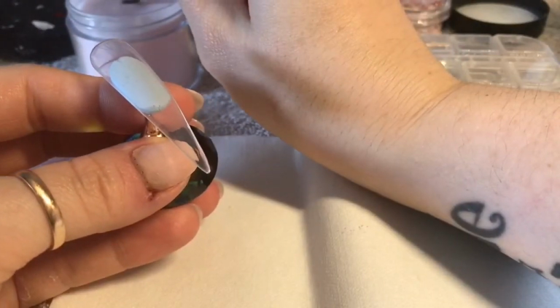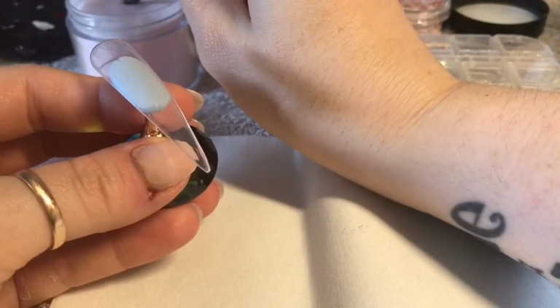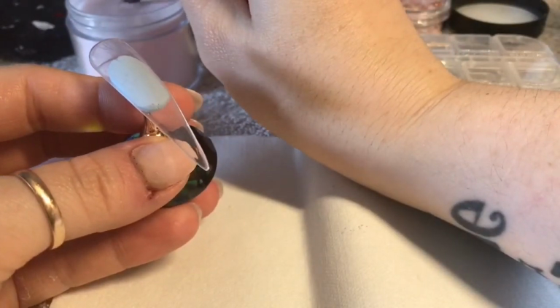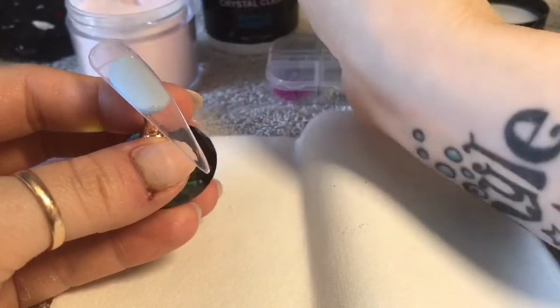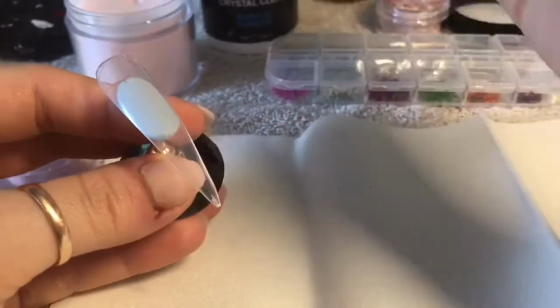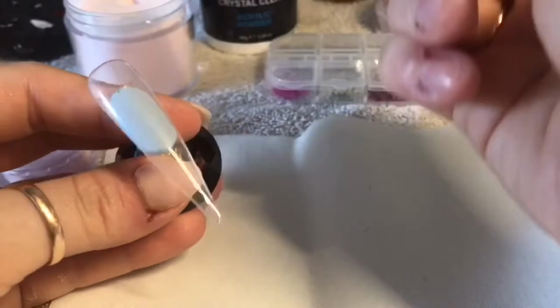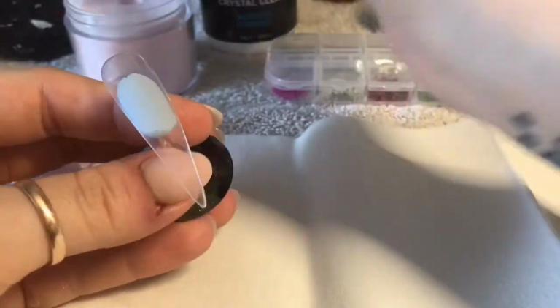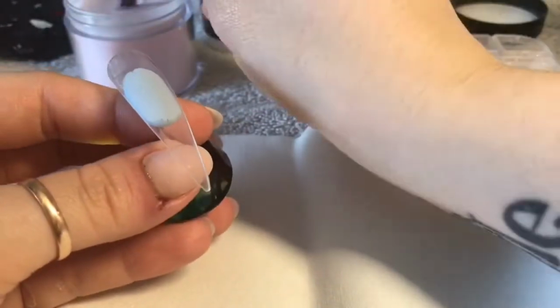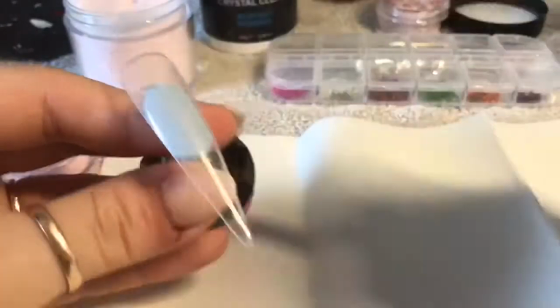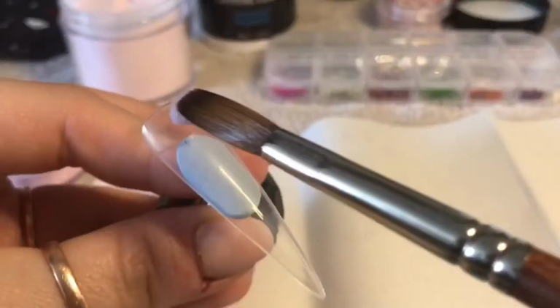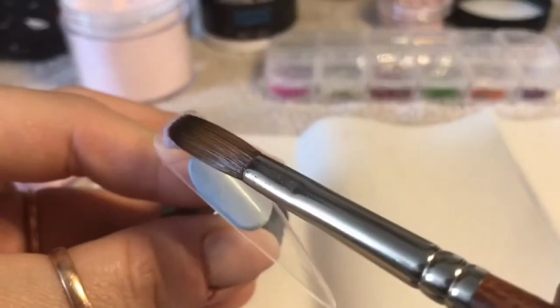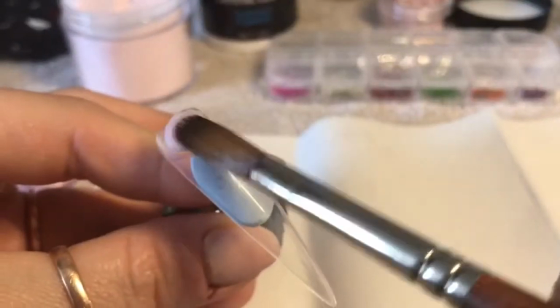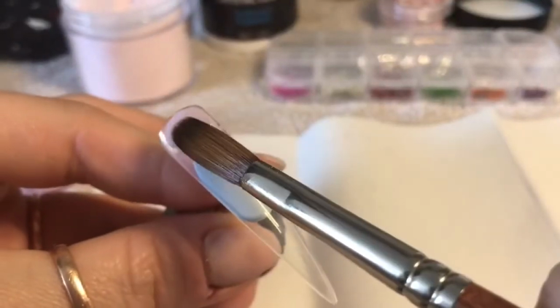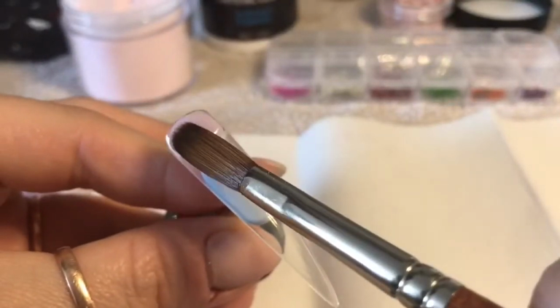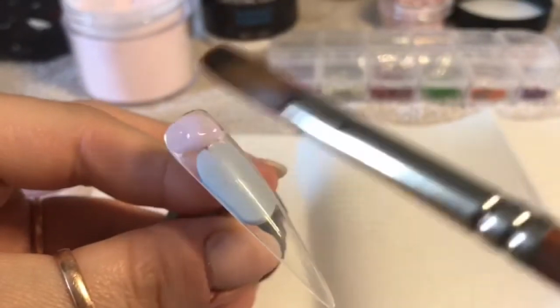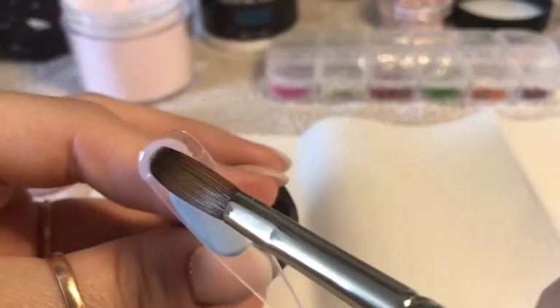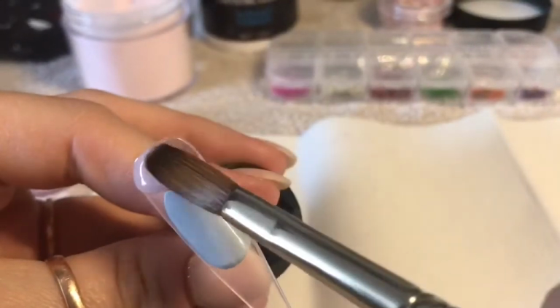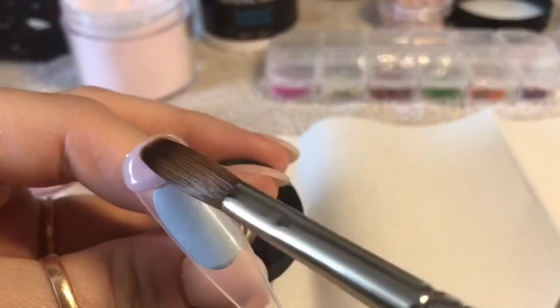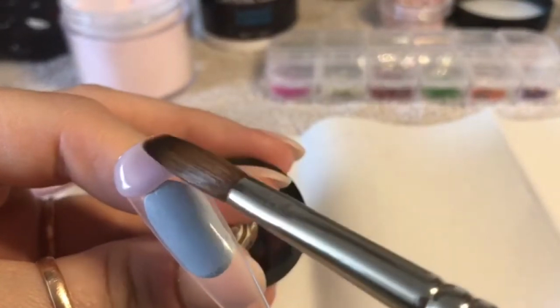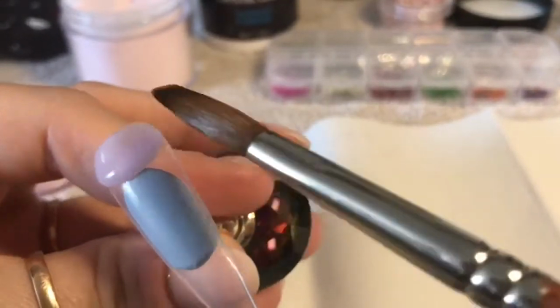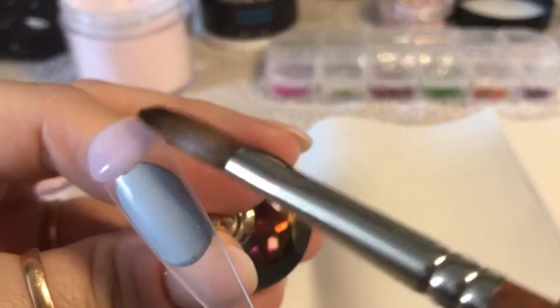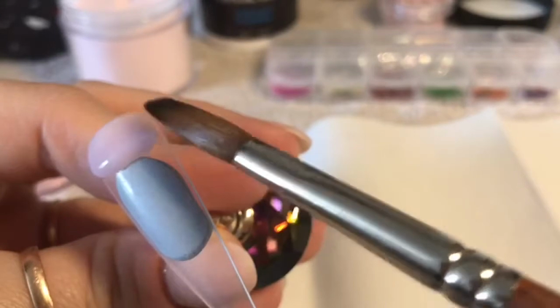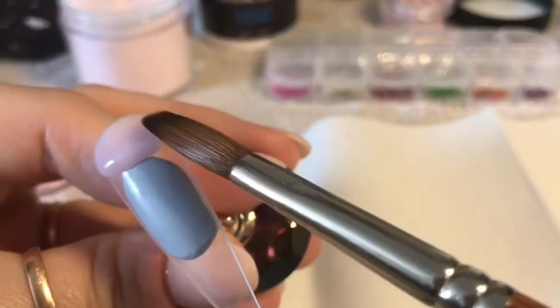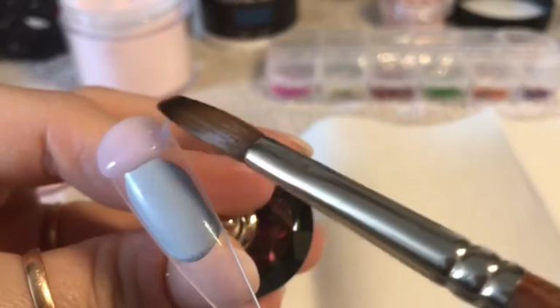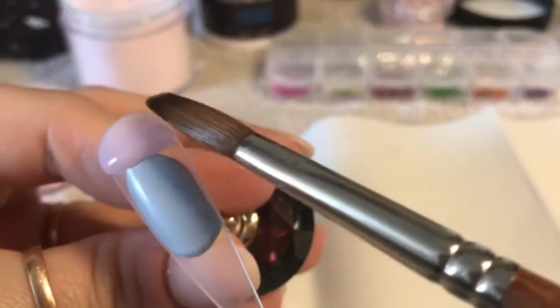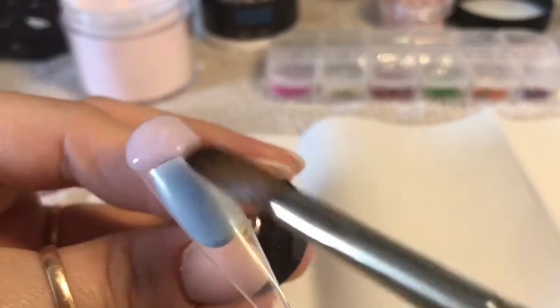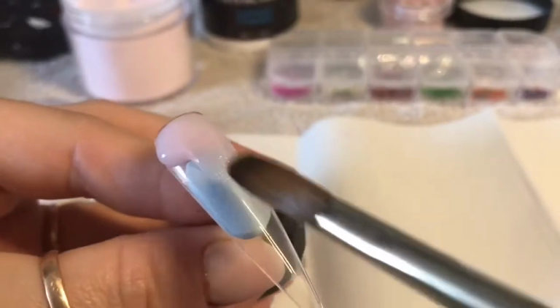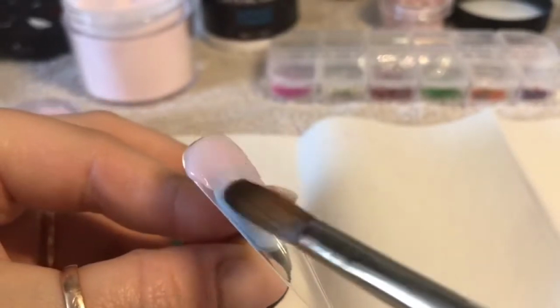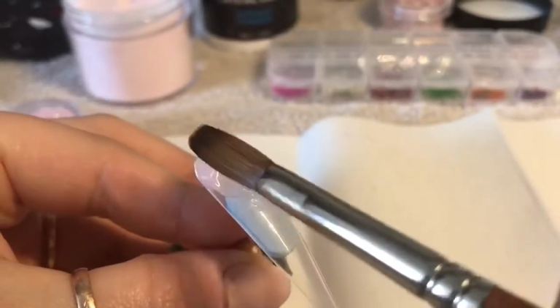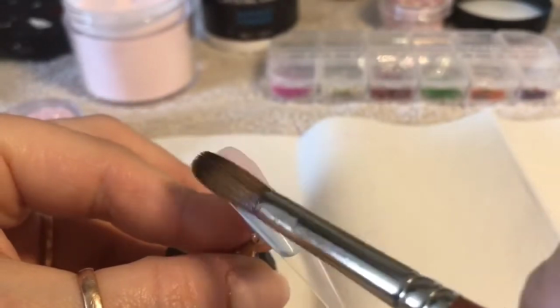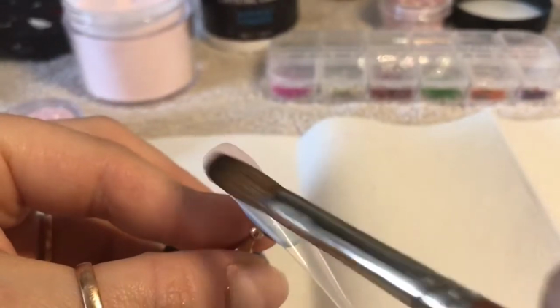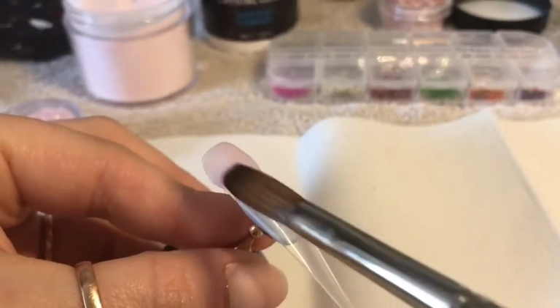I've got a clear tip that I'm going to be using. If you are sculpting then you're just going to need to sculpt out your clear base and then obviously work on top of that.